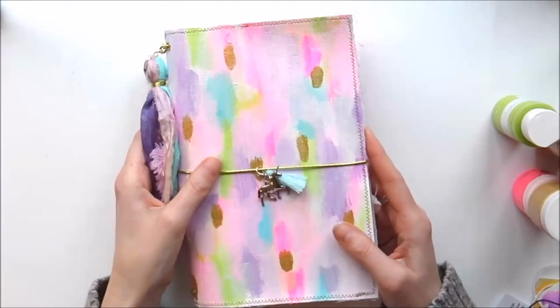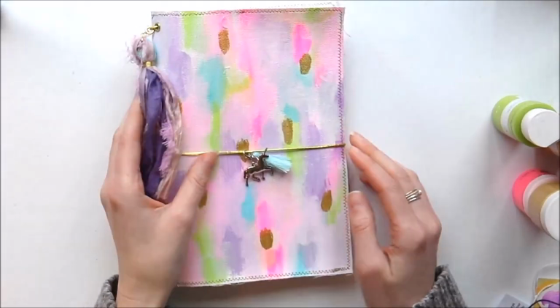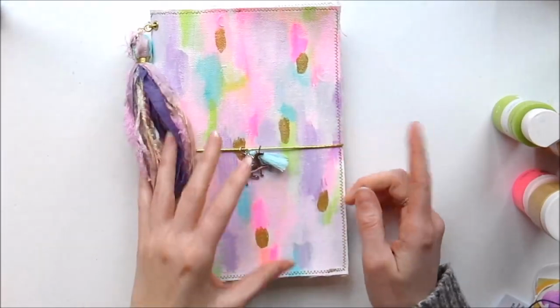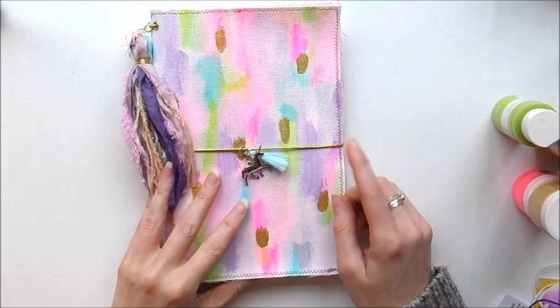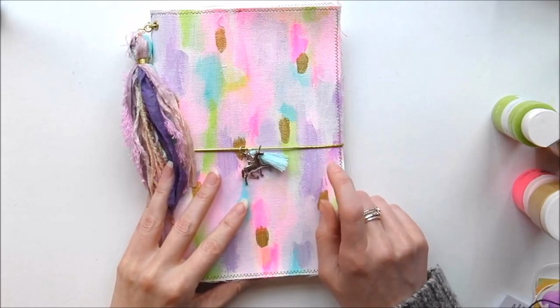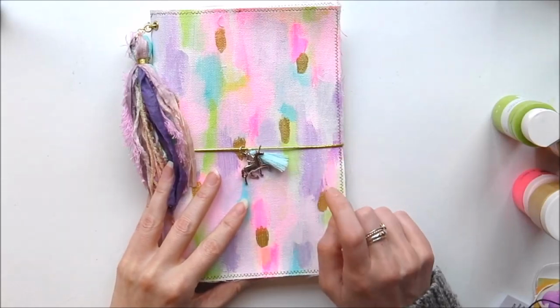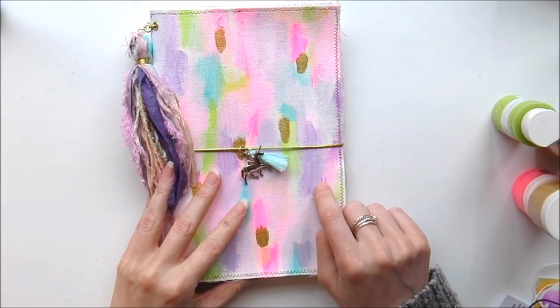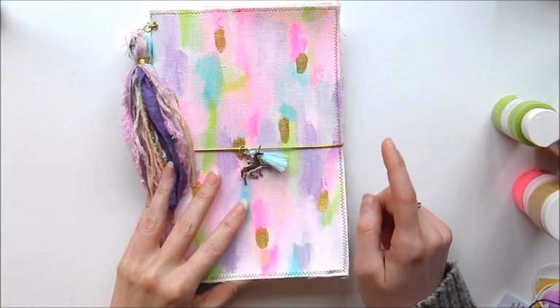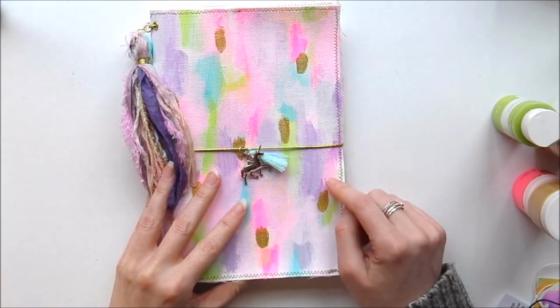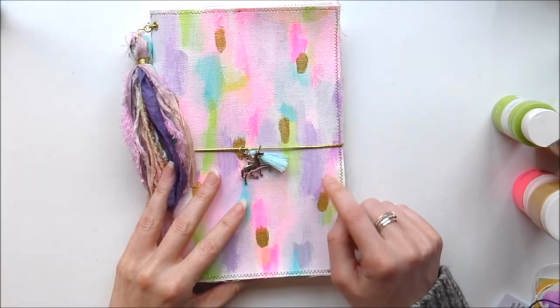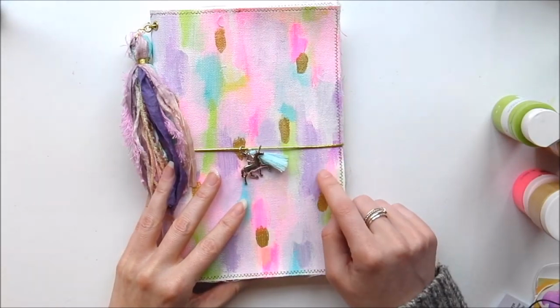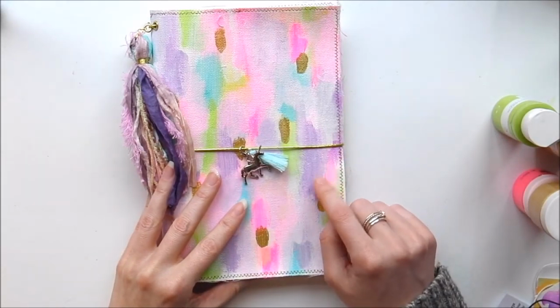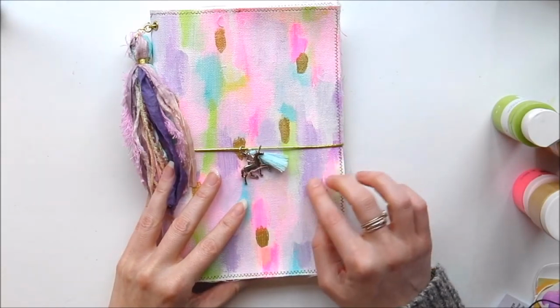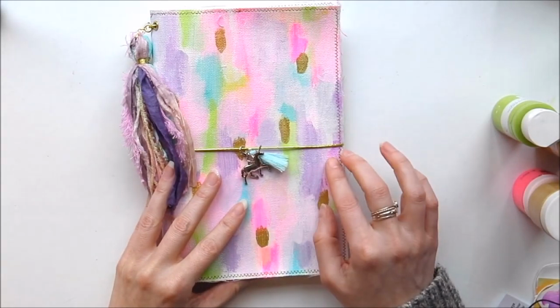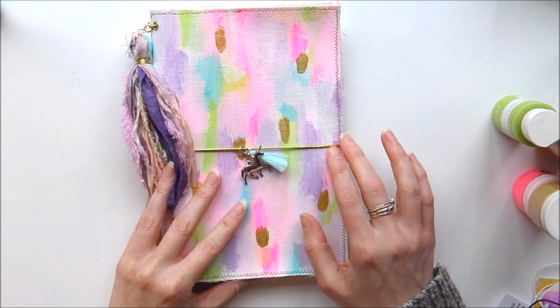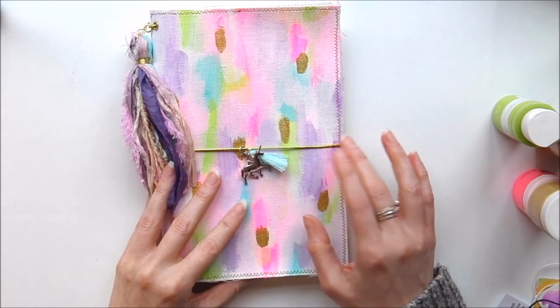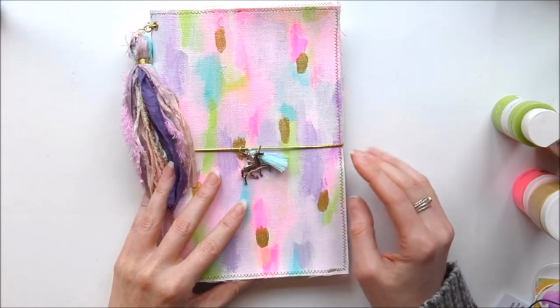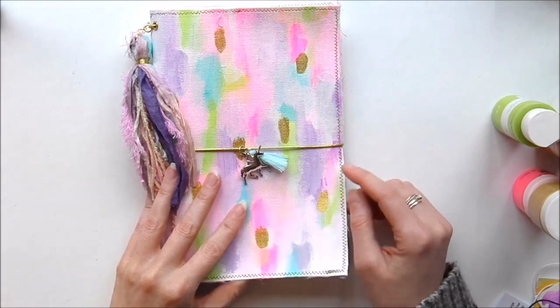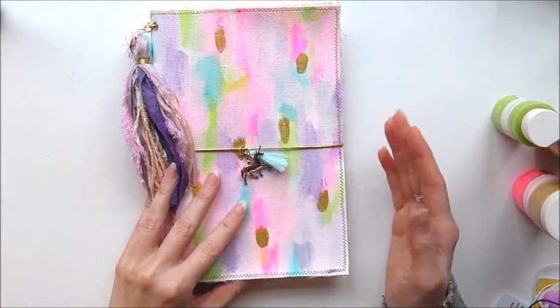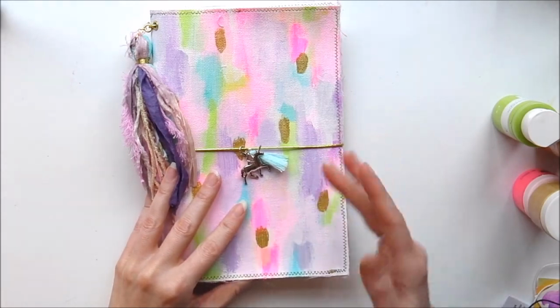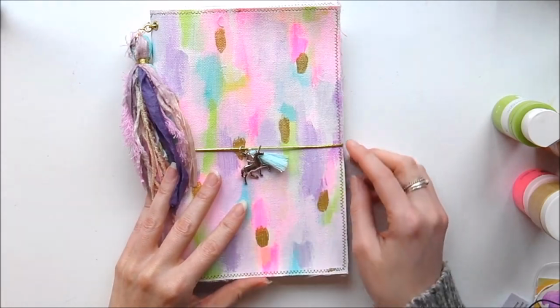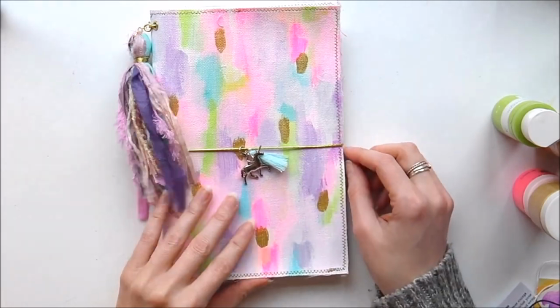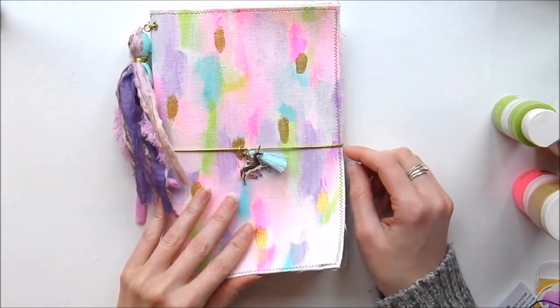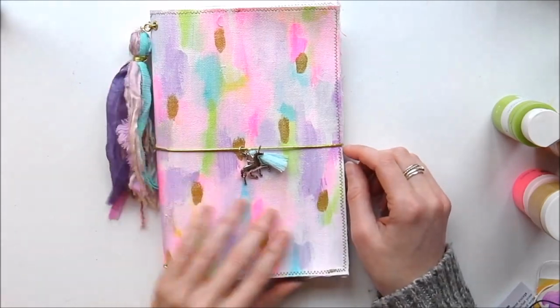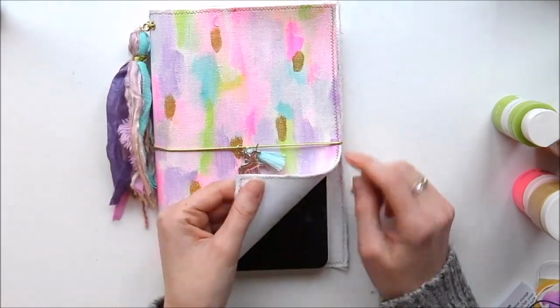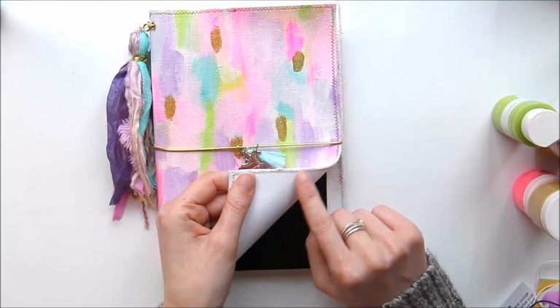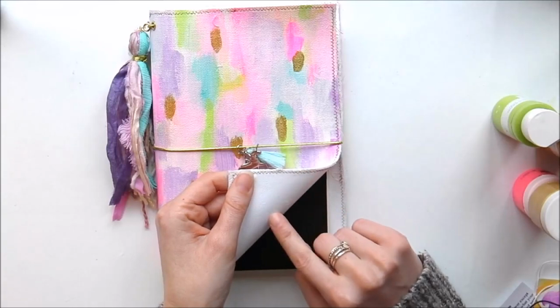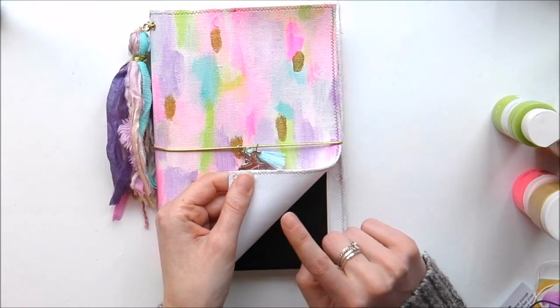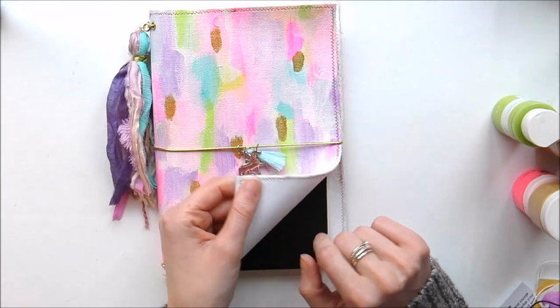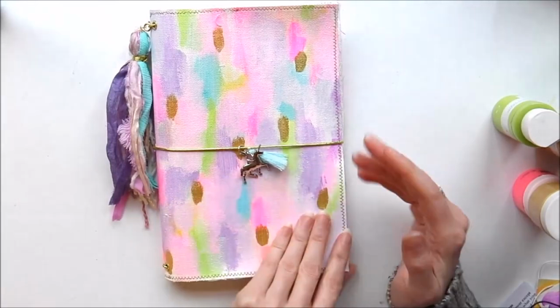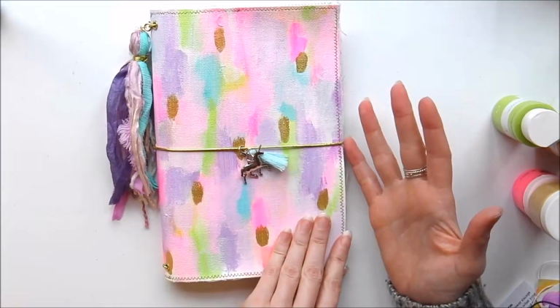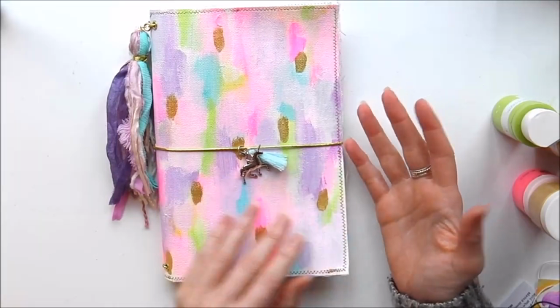So I basically made this out of canvas, which was ironed using an interfacing — like a double-sided sticky one — onto some cotton, so it's completely plain on the back, because this was an experimental one.